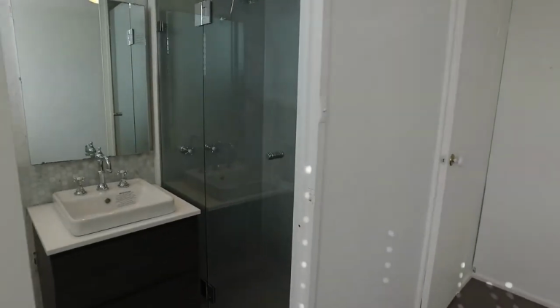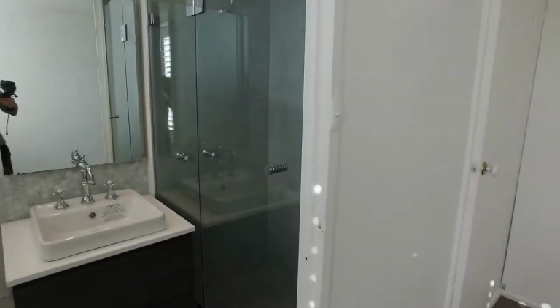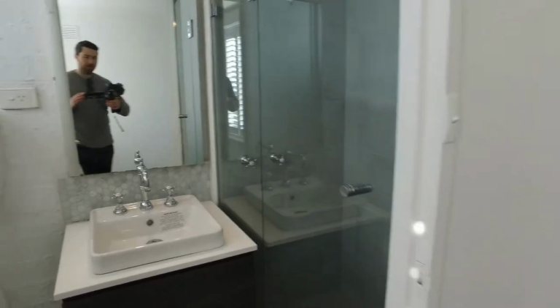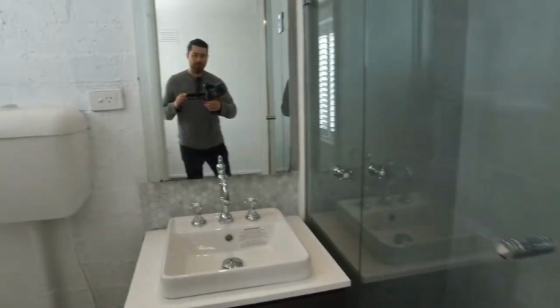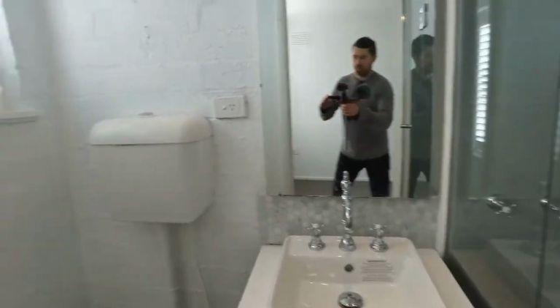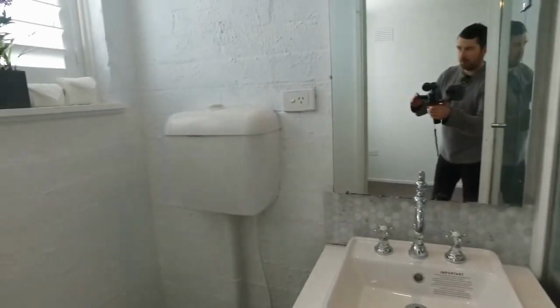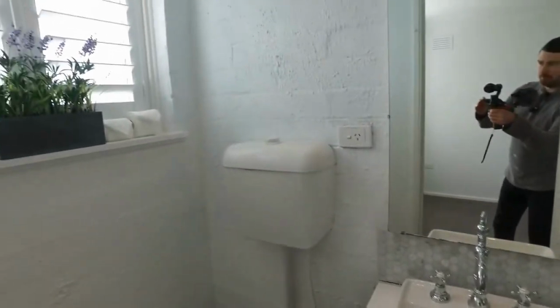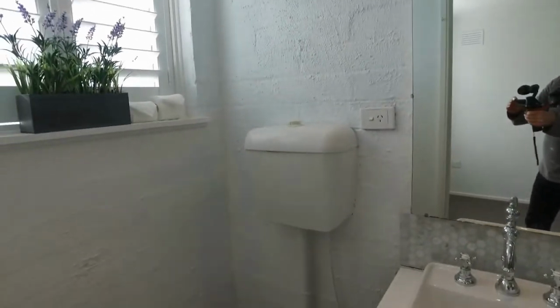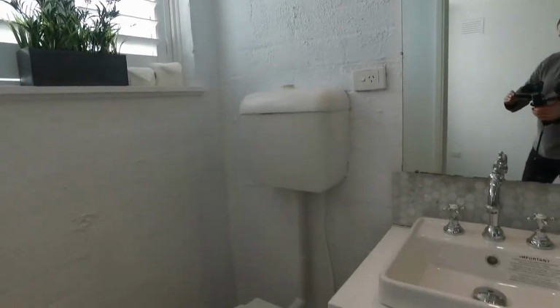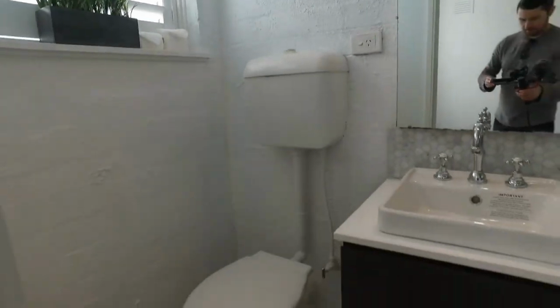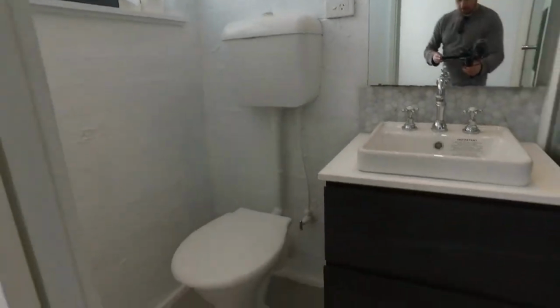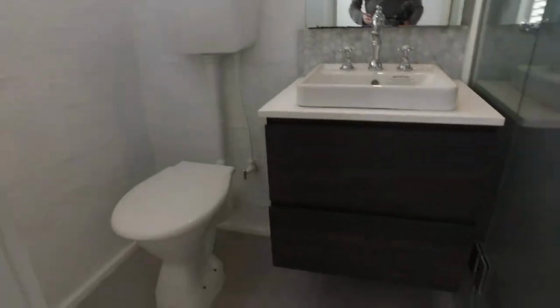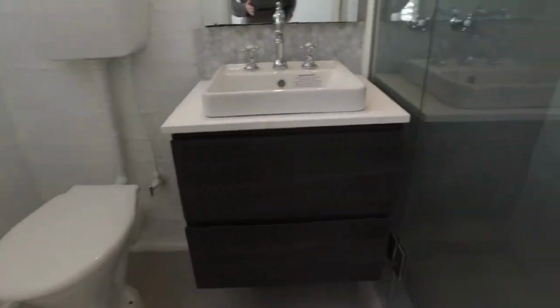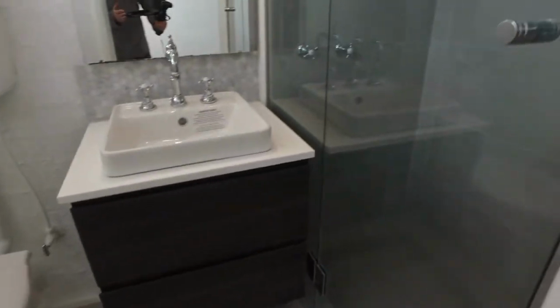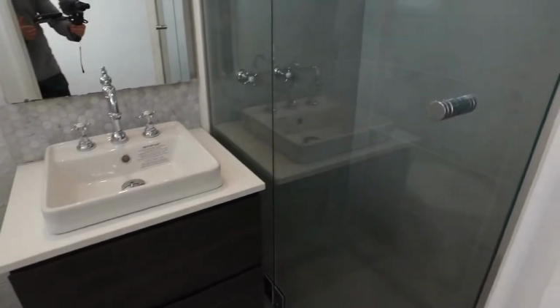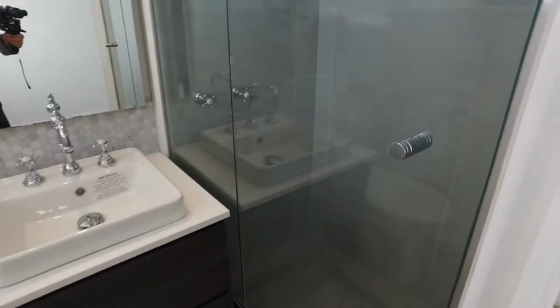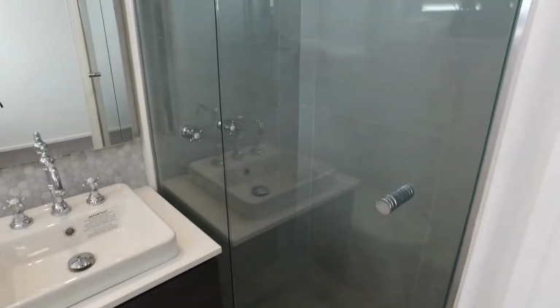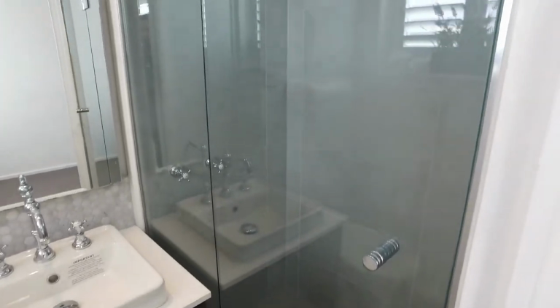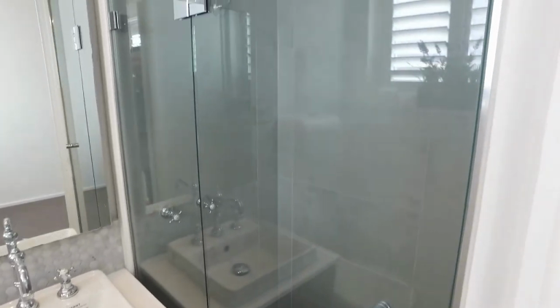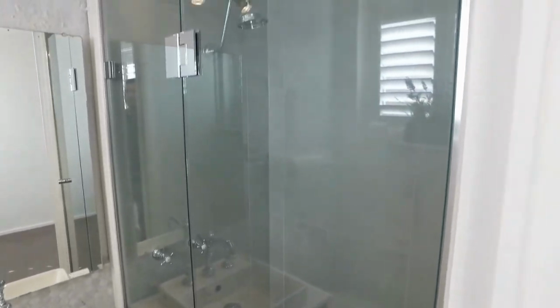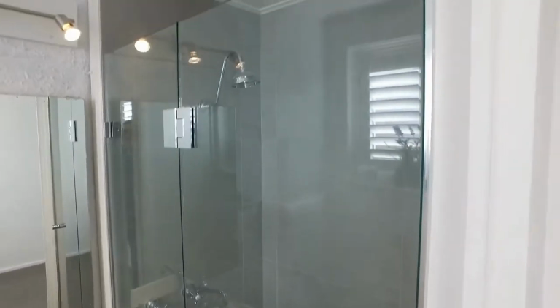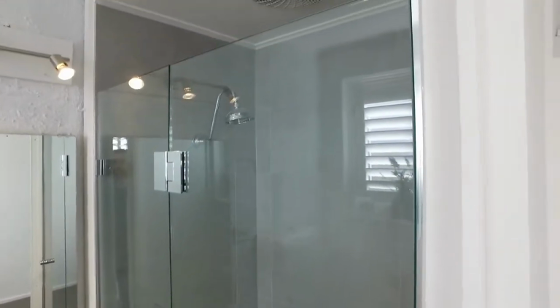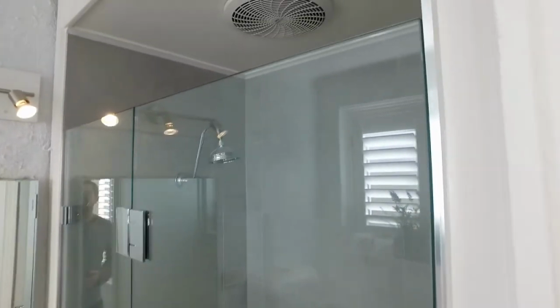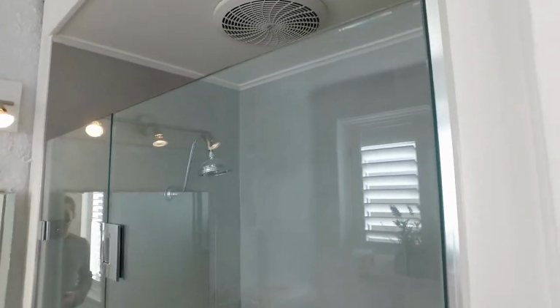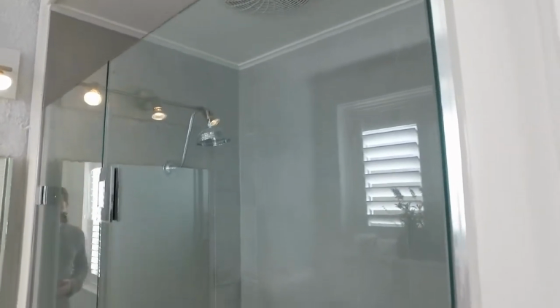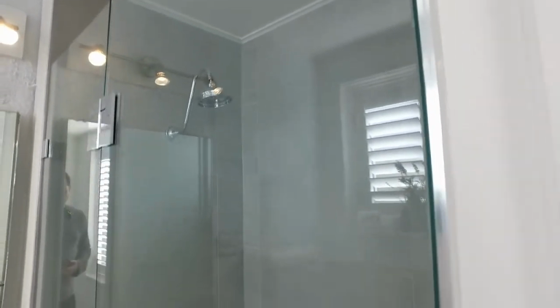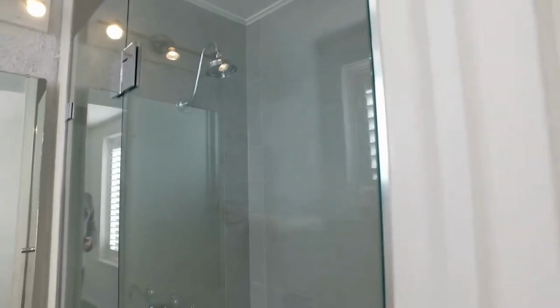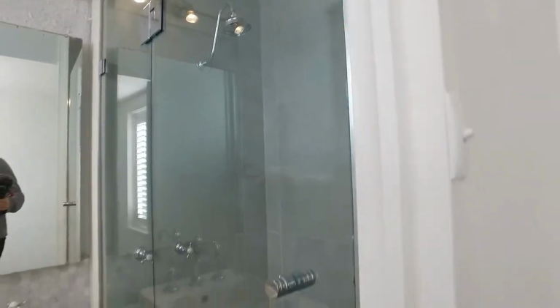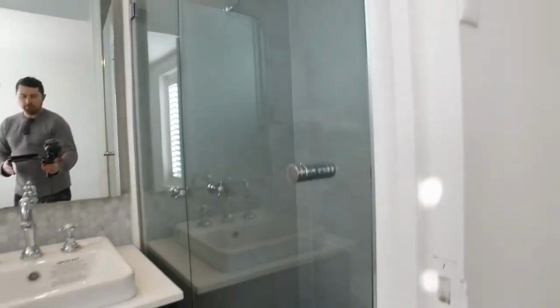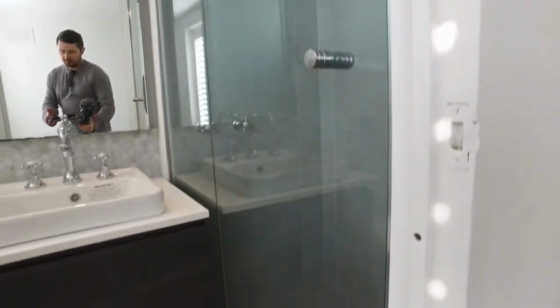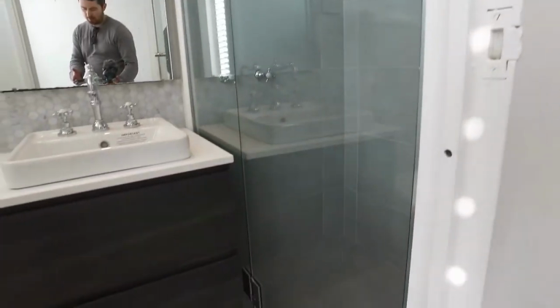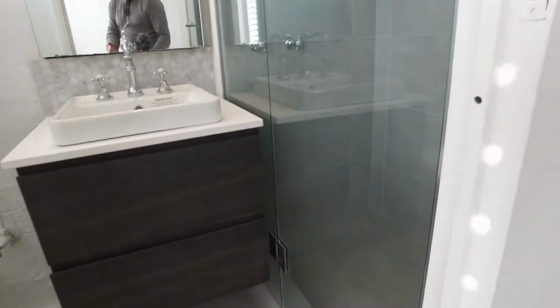We'll move across now into the bathroom — really well appointed throughout. Beautiful chrome fittings and fixtures, glass shower screen, floor-to-ceiling tiles in that newly renovated shower.